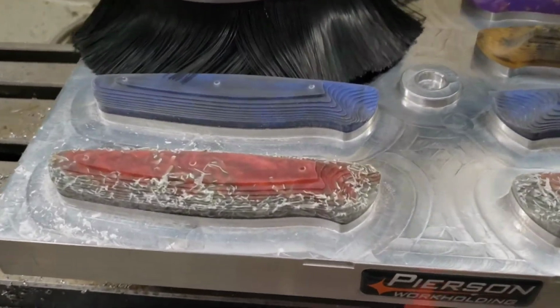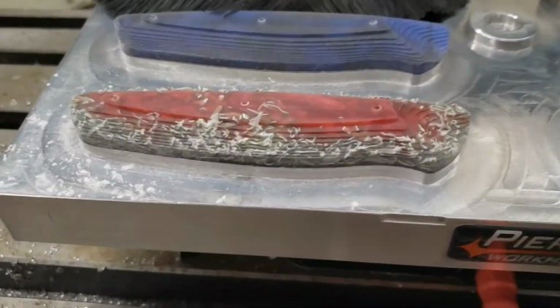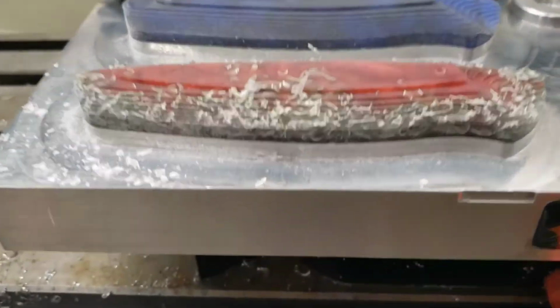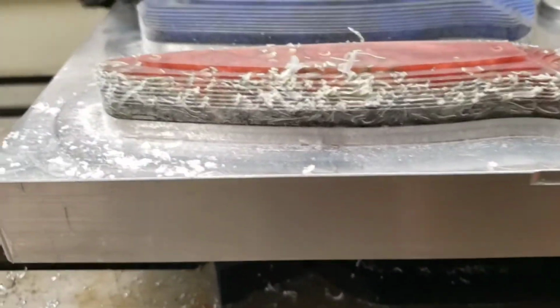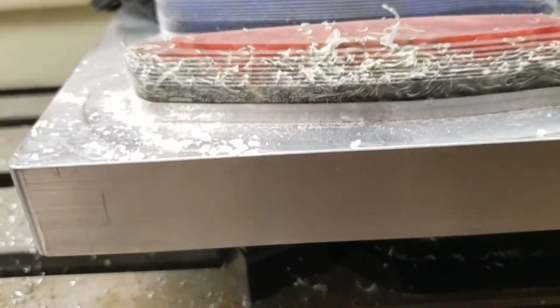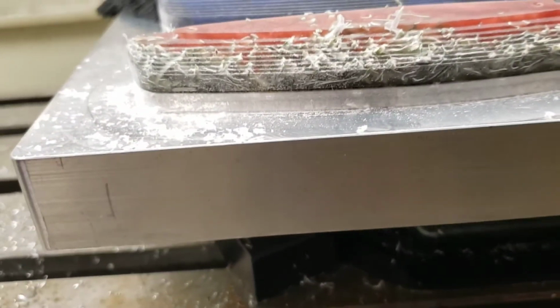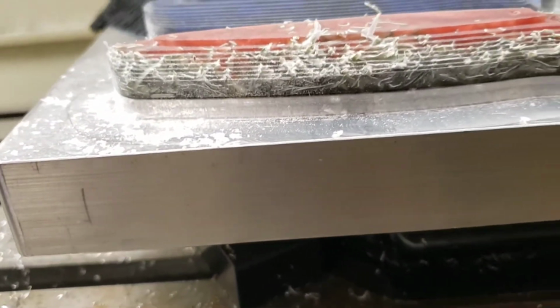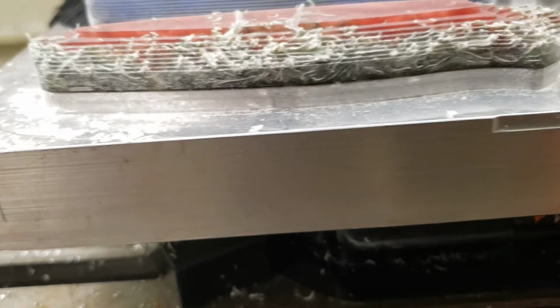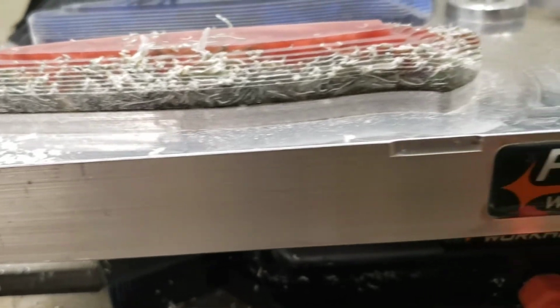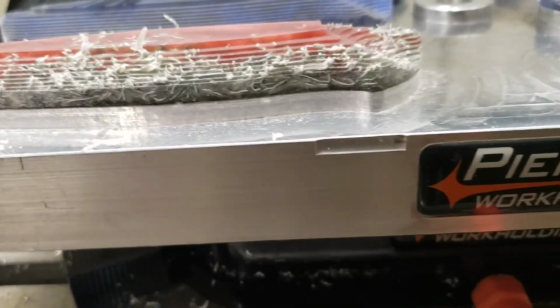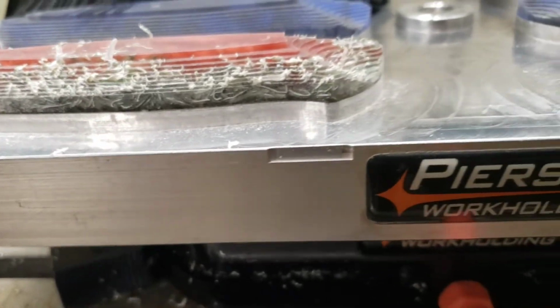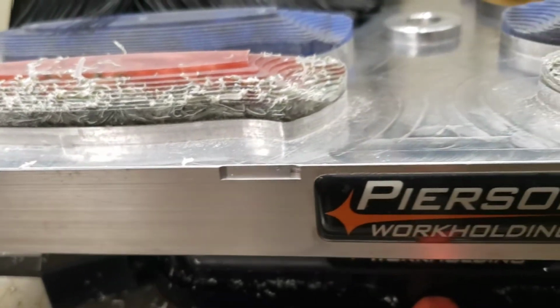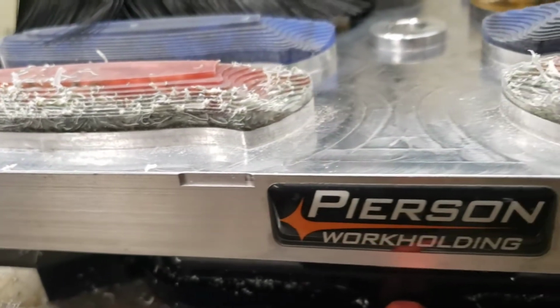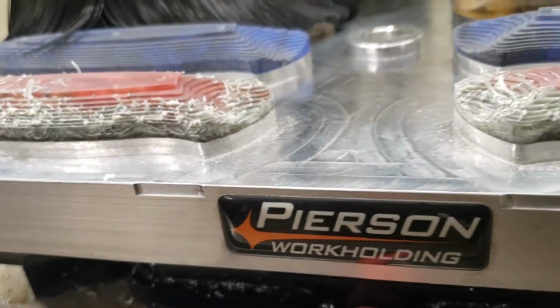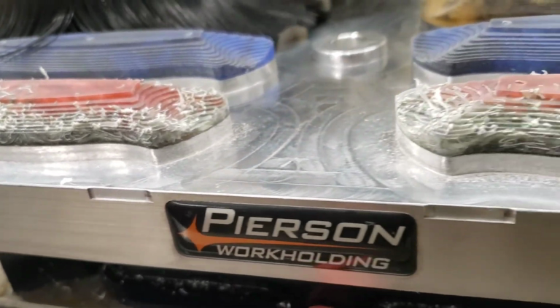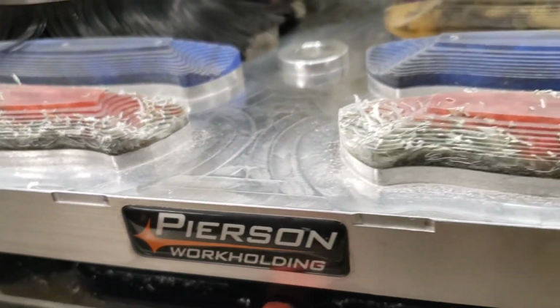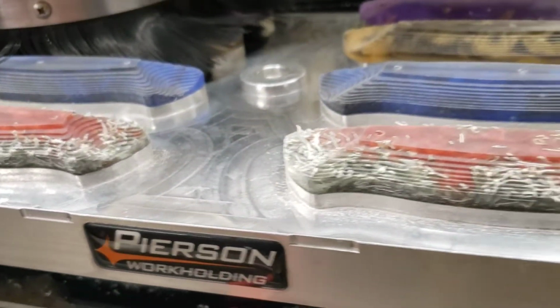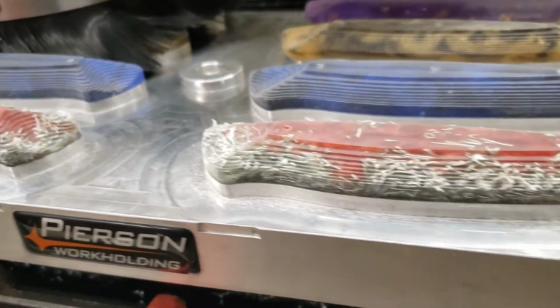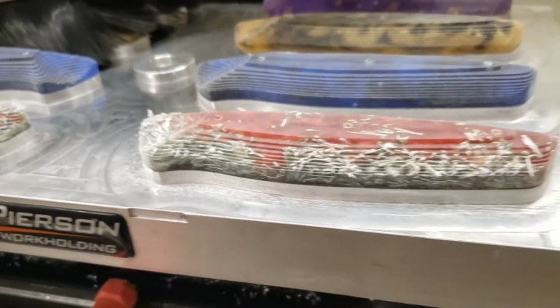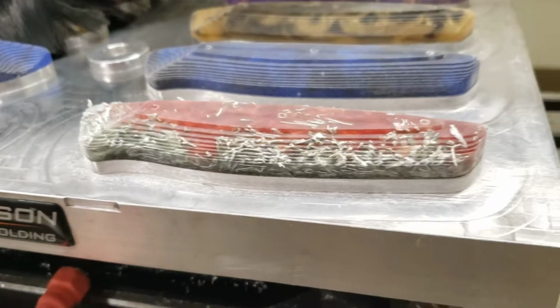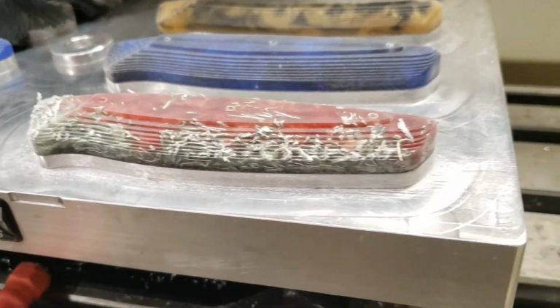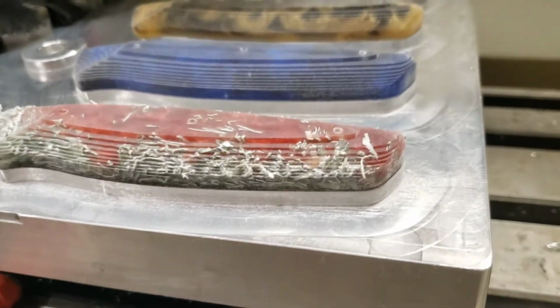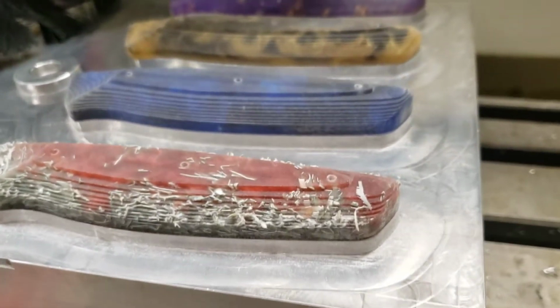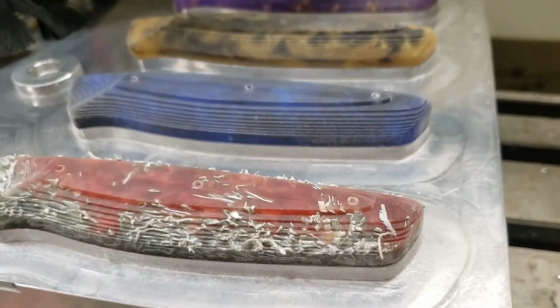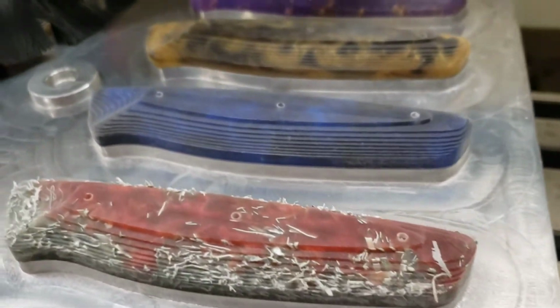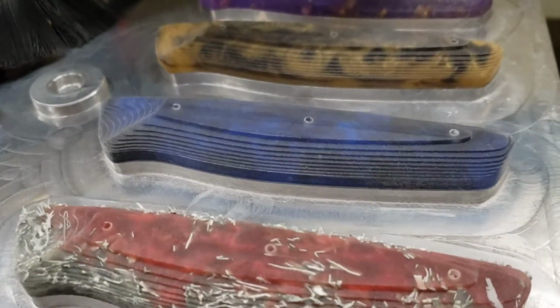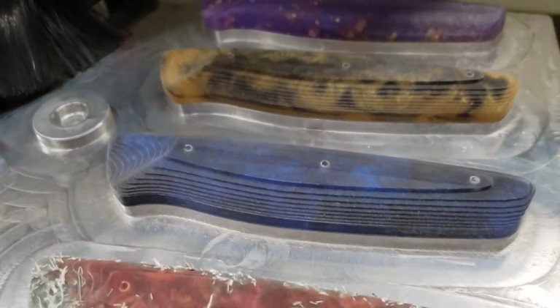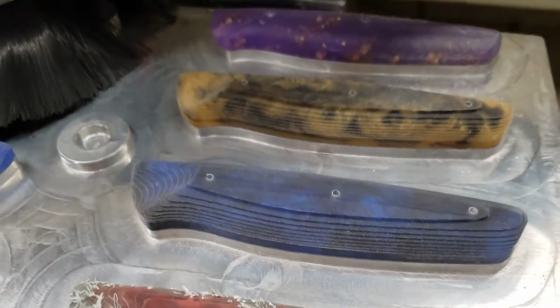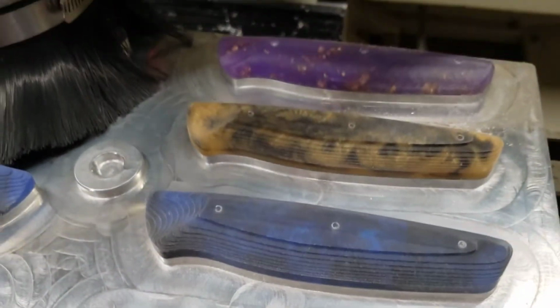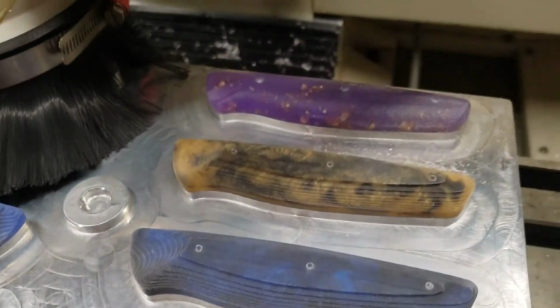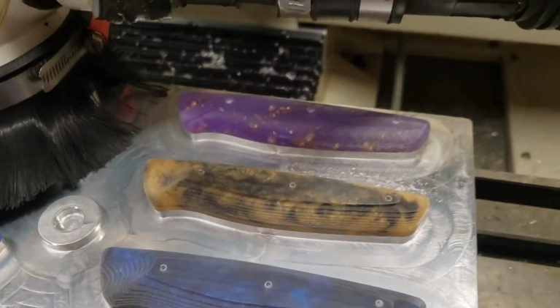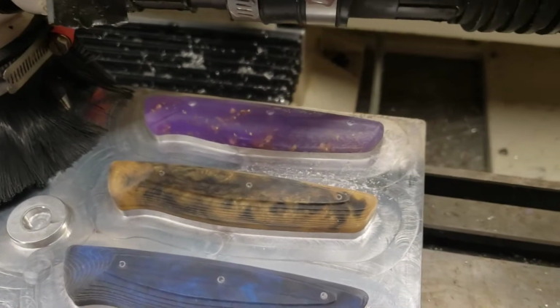This pallet has actually been machined as a fixture to hold onto these knife handles. The handles are pinned in place and screwed in from the back, so they are very securely attached.